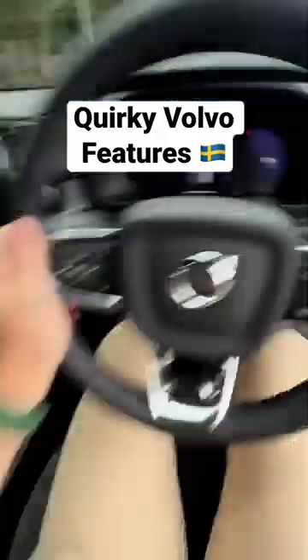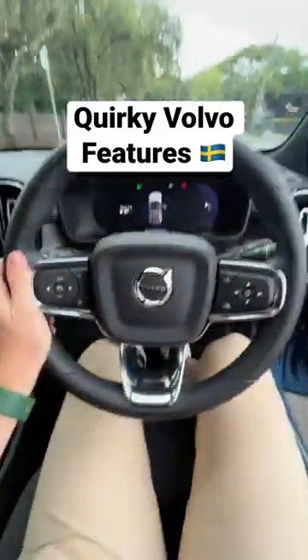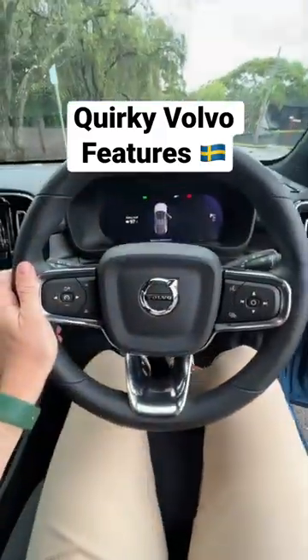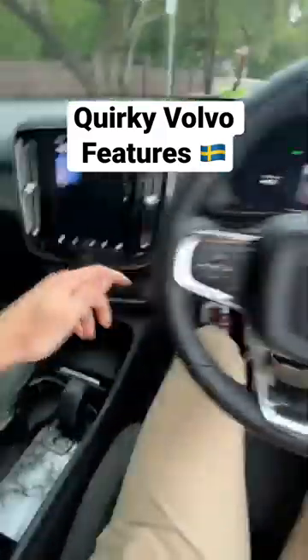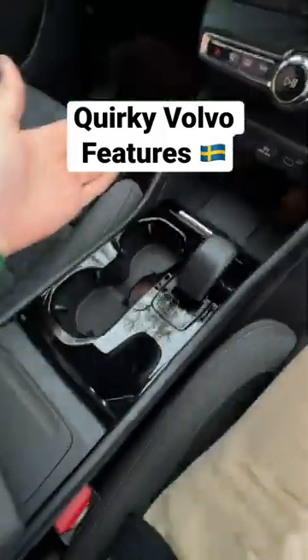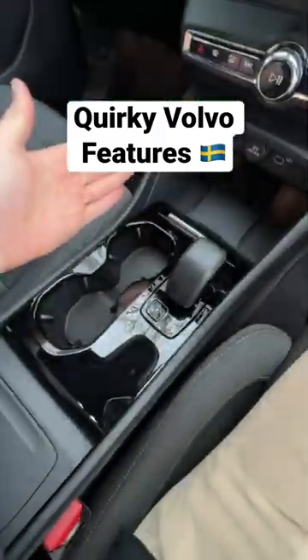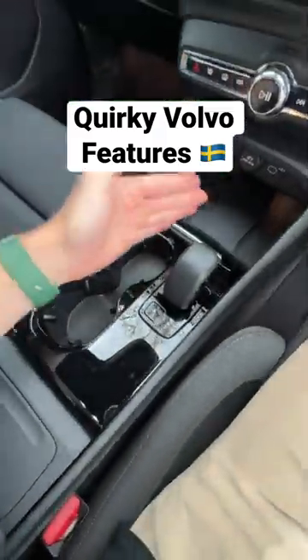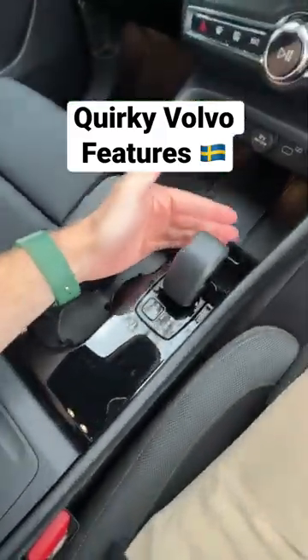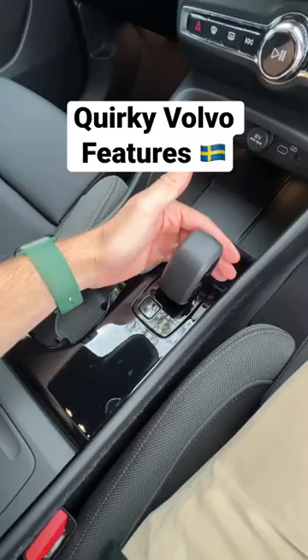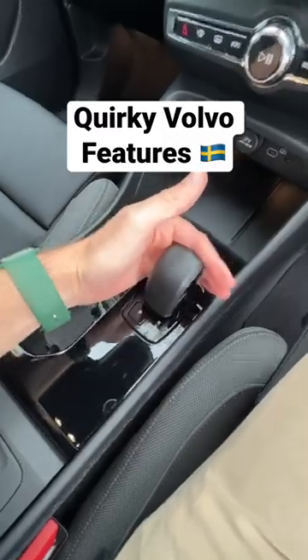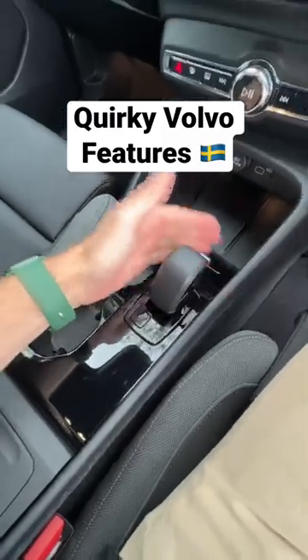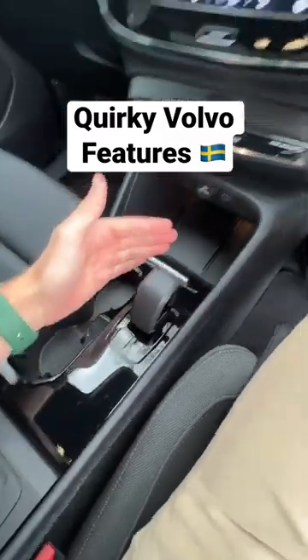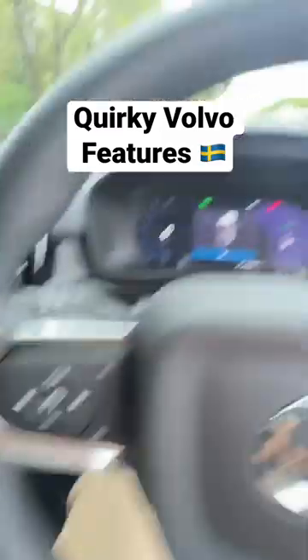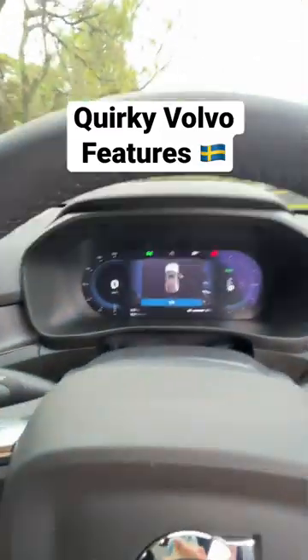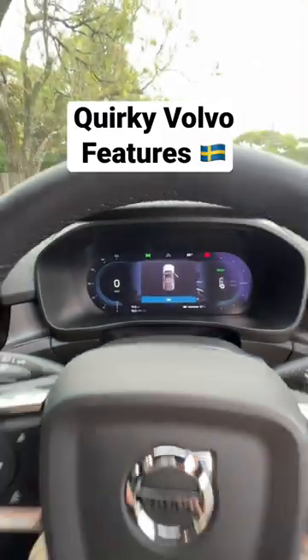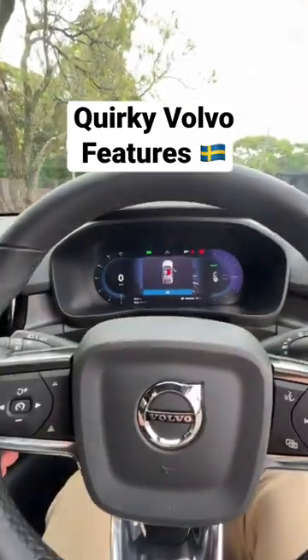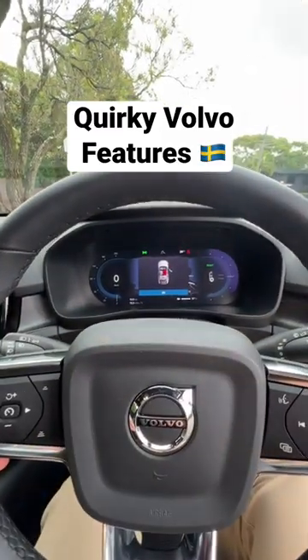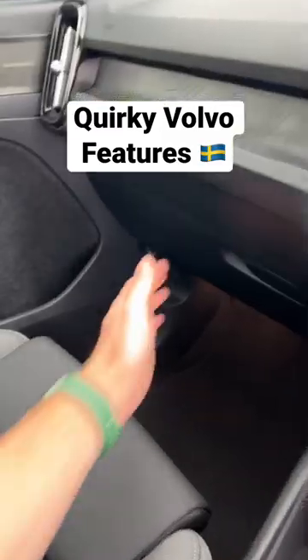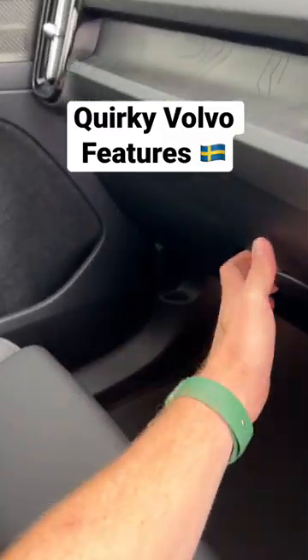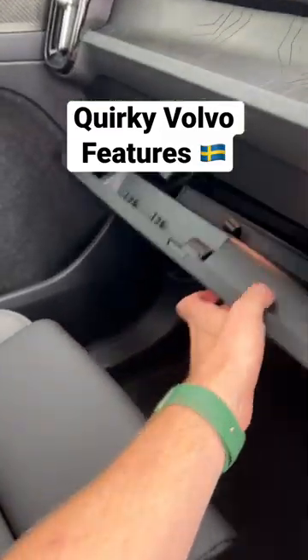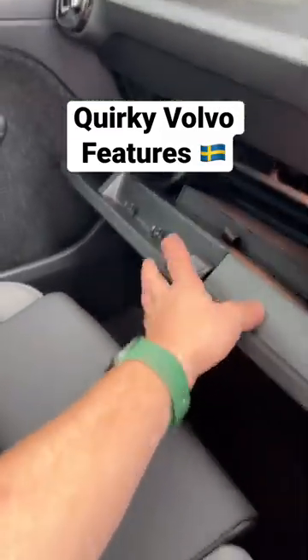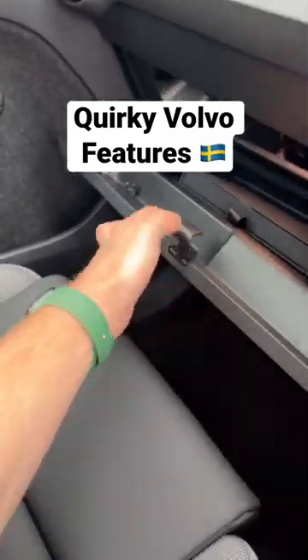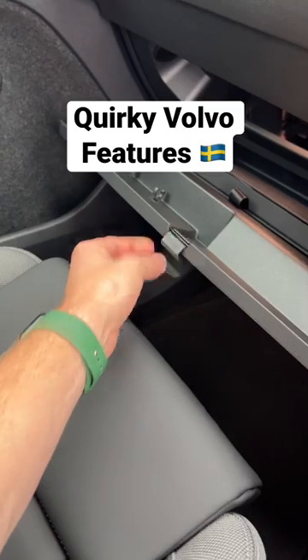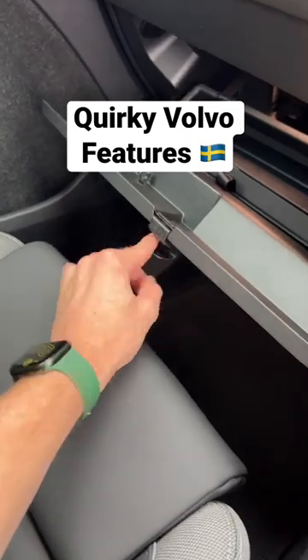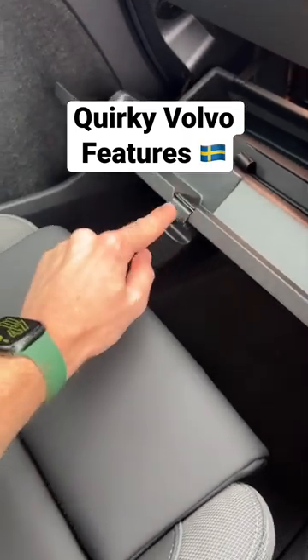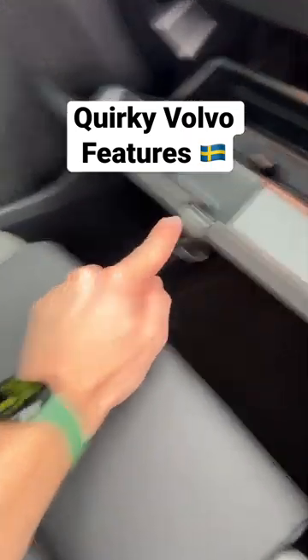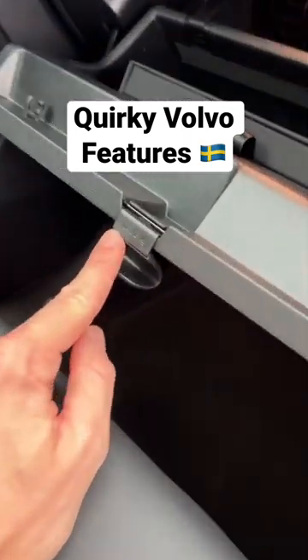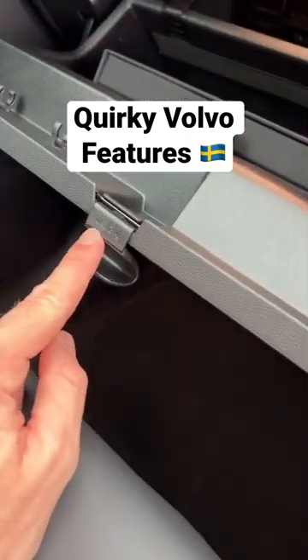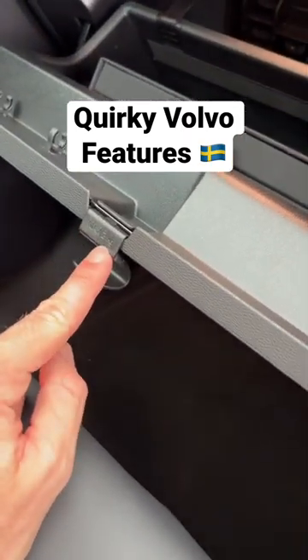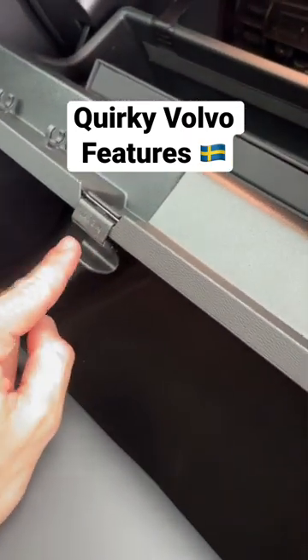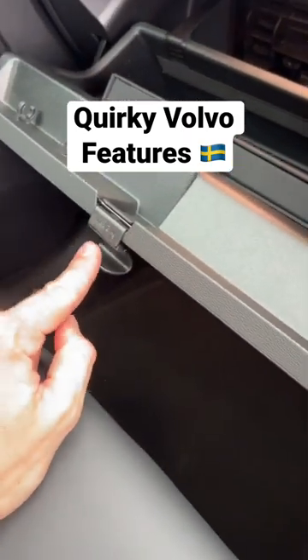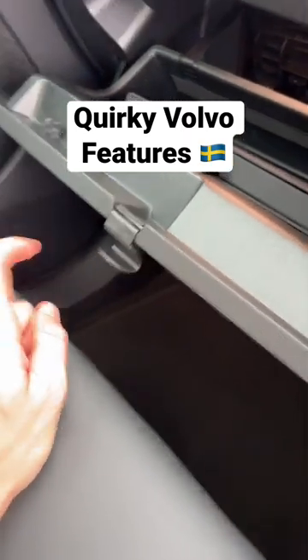On the inside there's no start stop button — you just jump in, put the car into drive and you're ready to go. This car also comes with a built-in bag hook which can support up to two kilos.